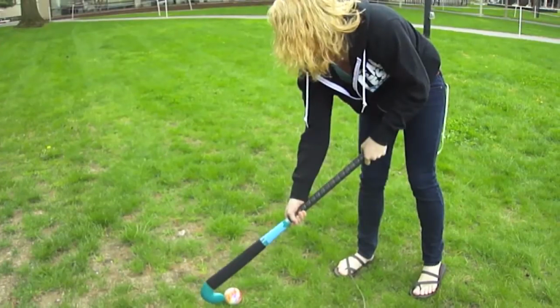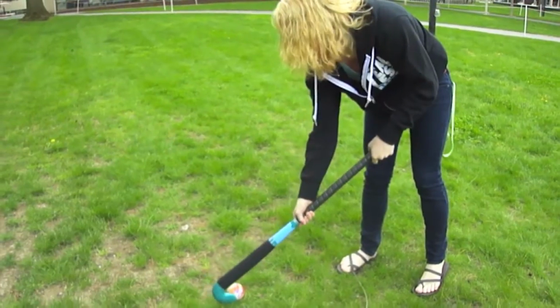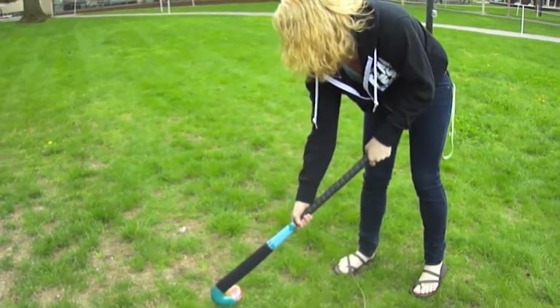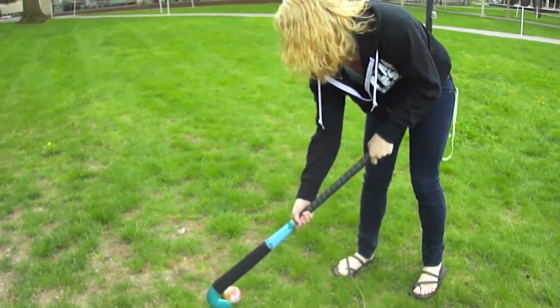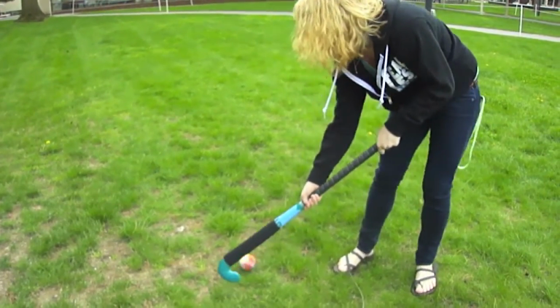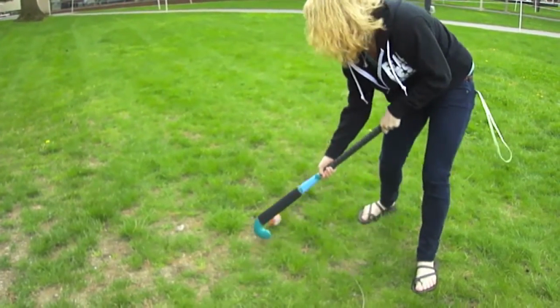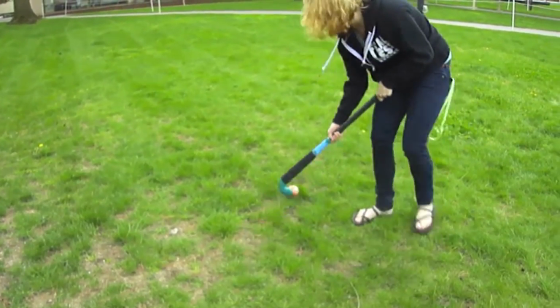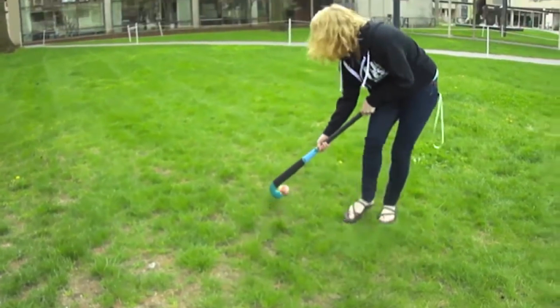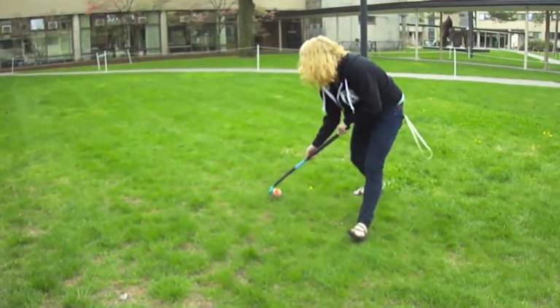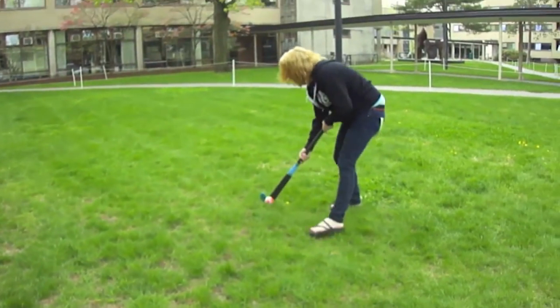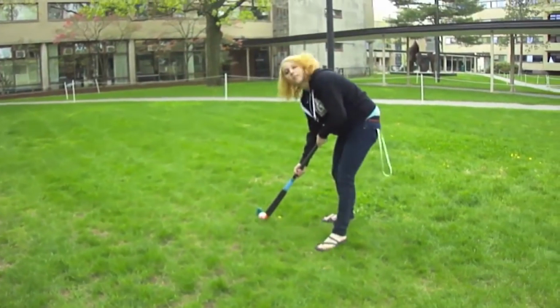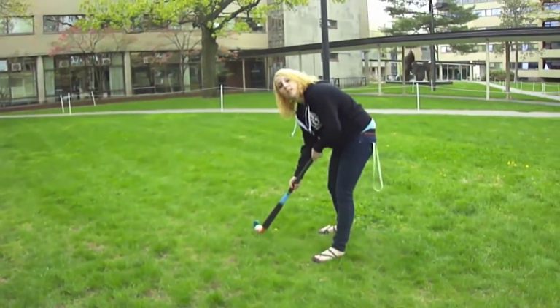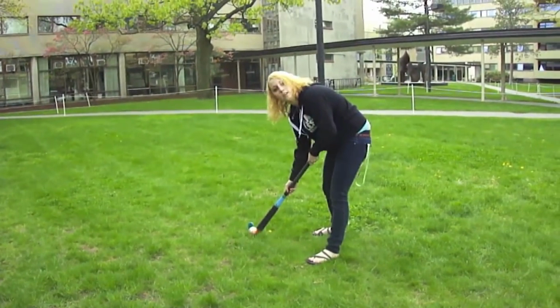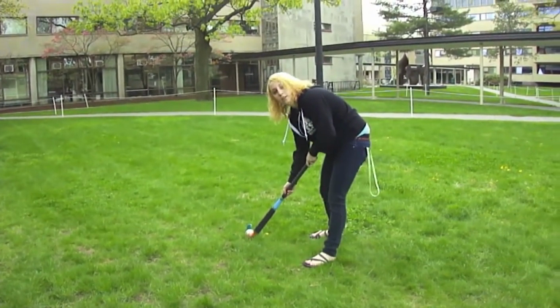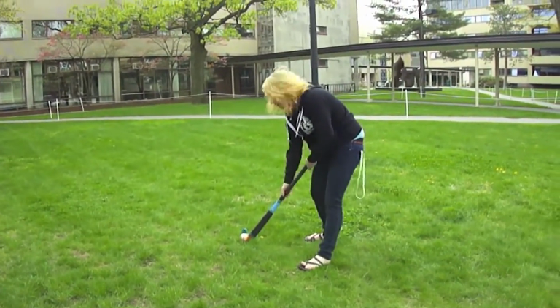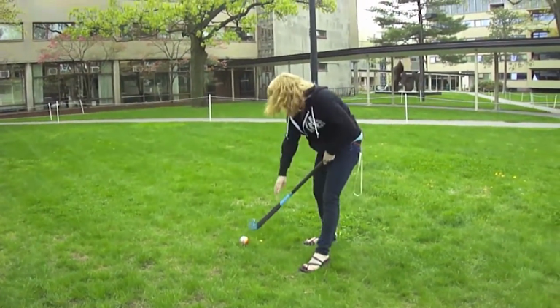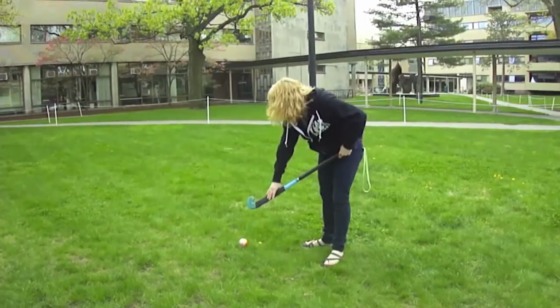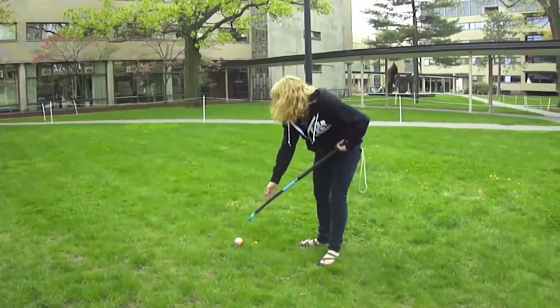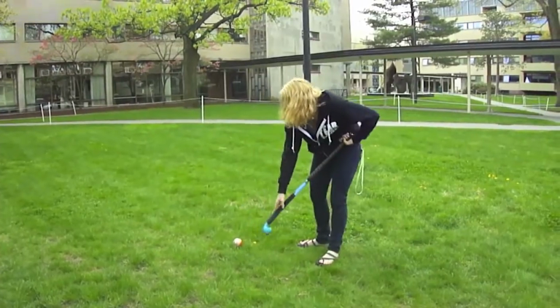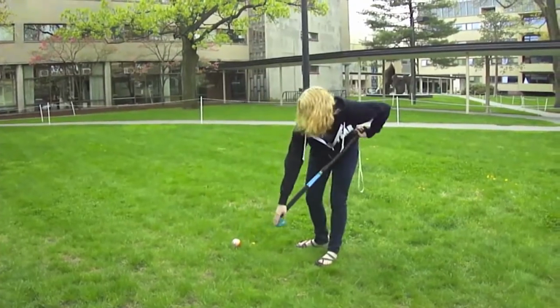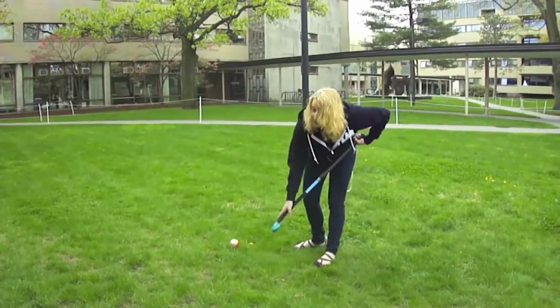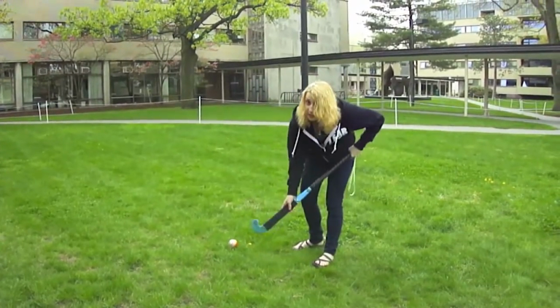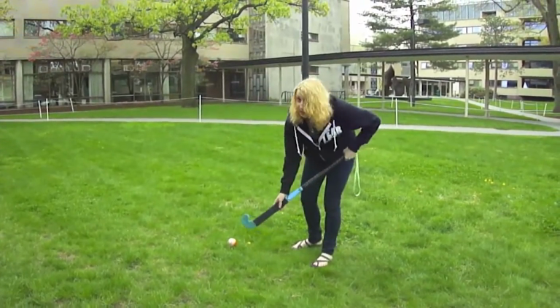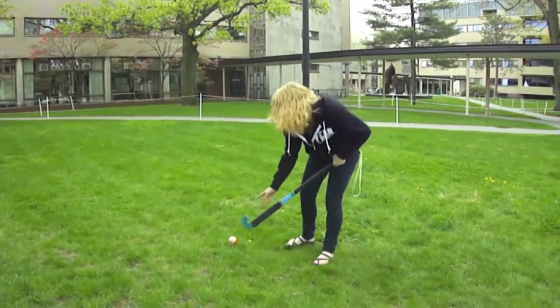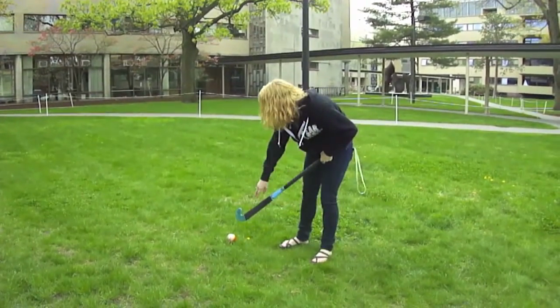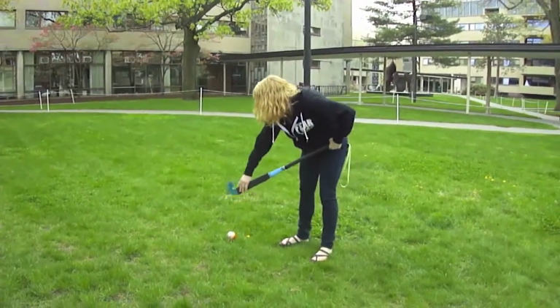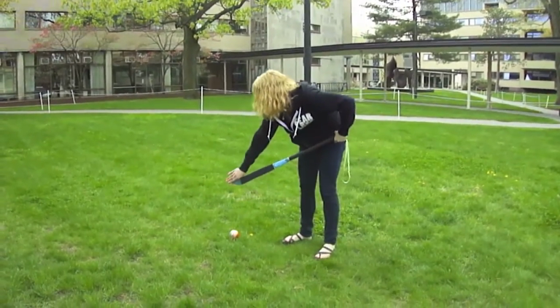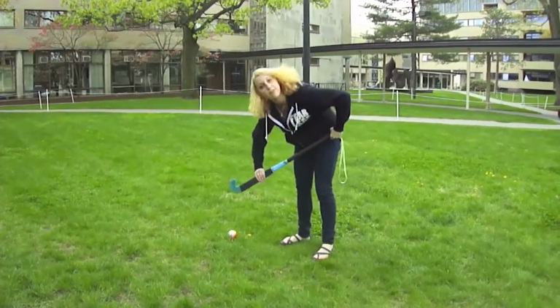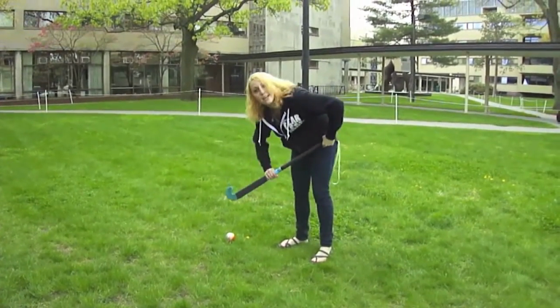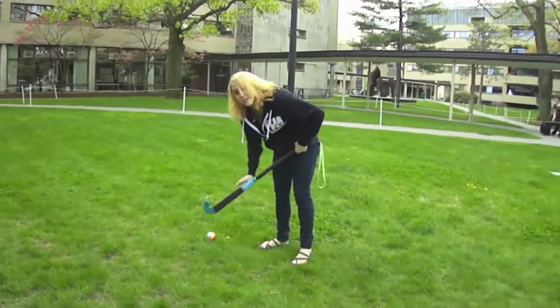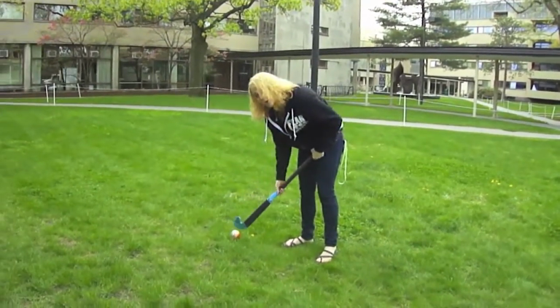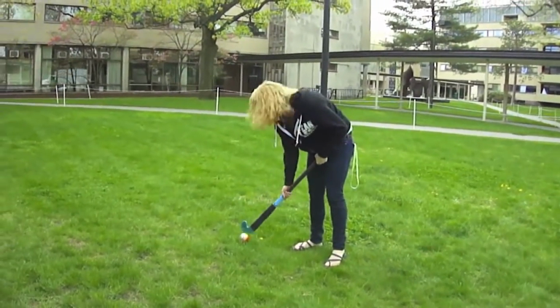And you can turn the stick like this and dribble backwards. You never want to touch the curved side of the stick with the wall — you want to put it on the flat edge. It gives you more control.